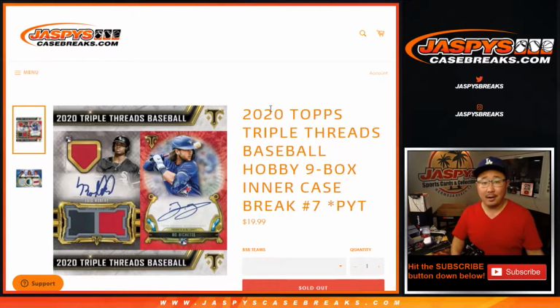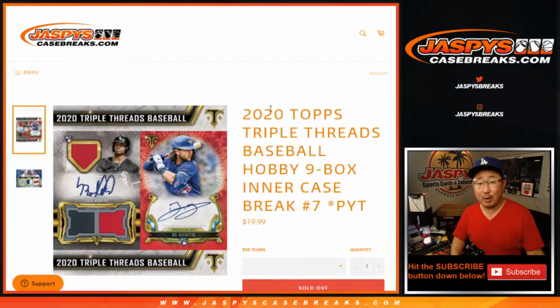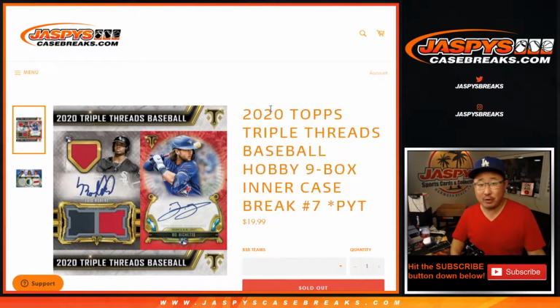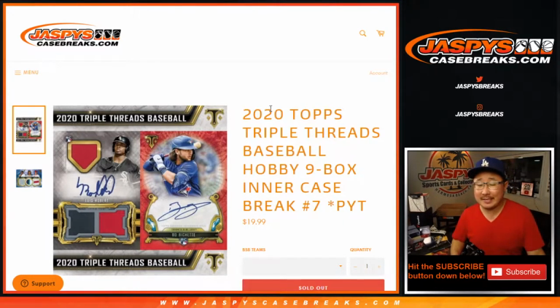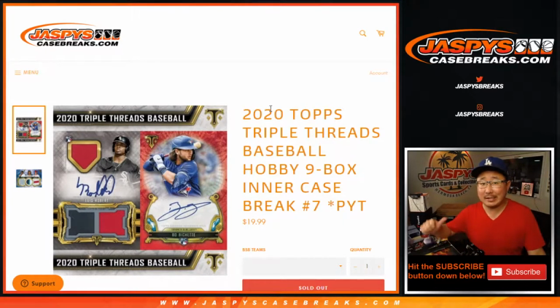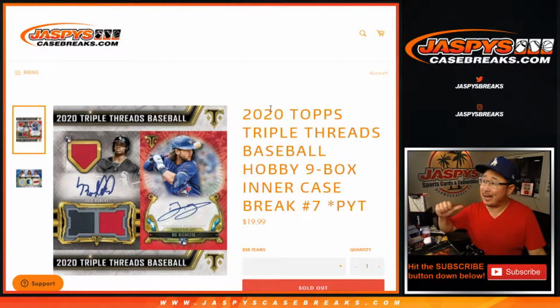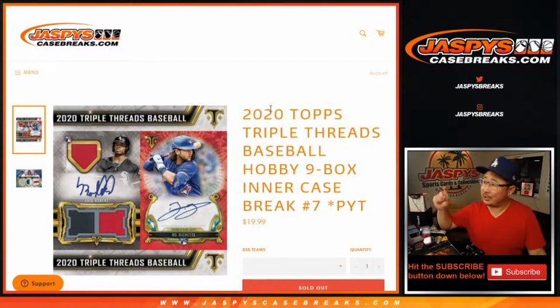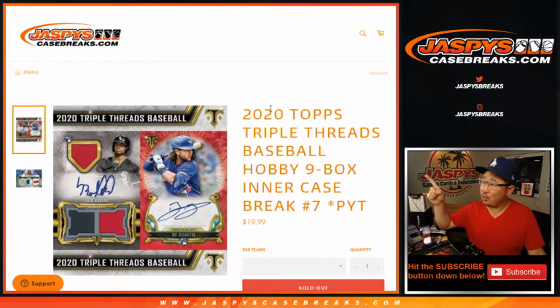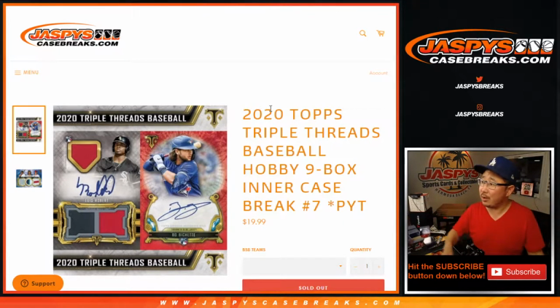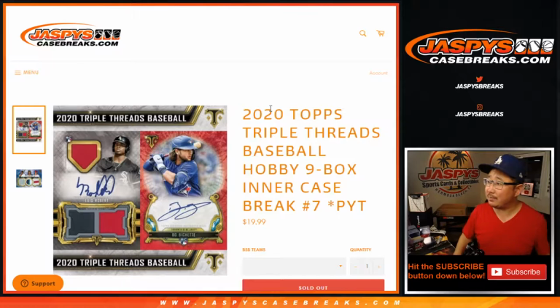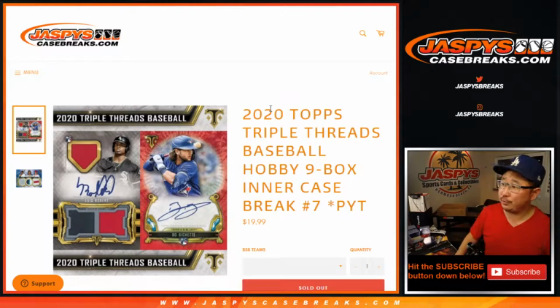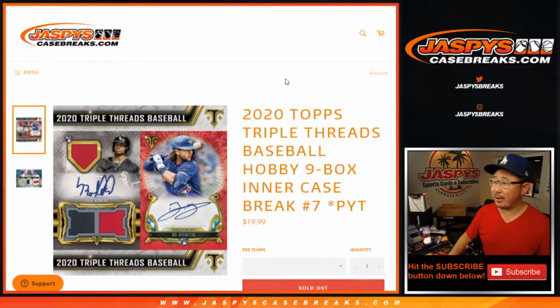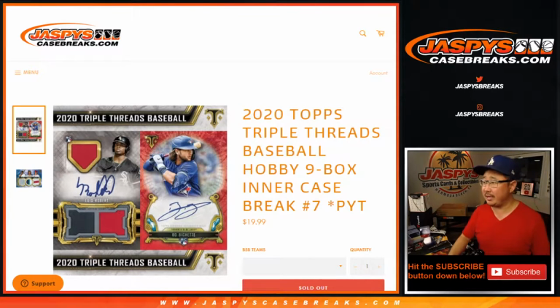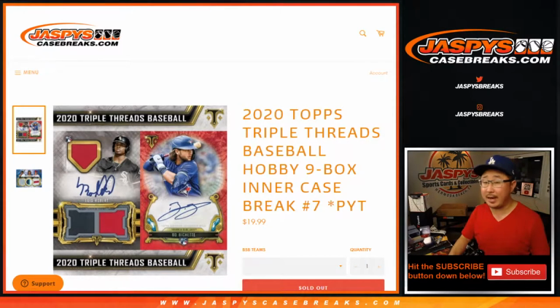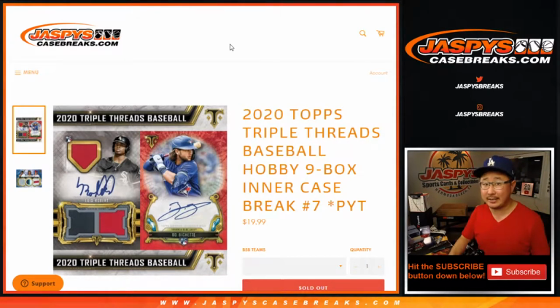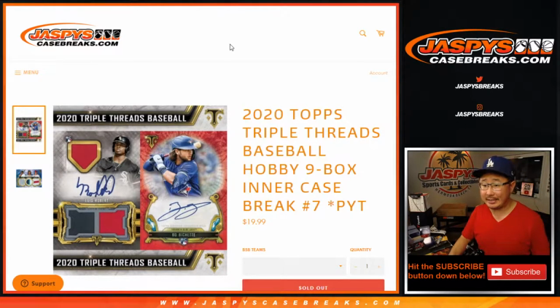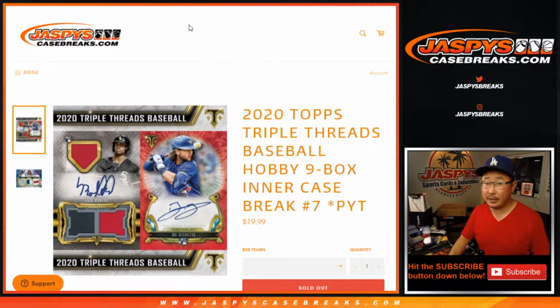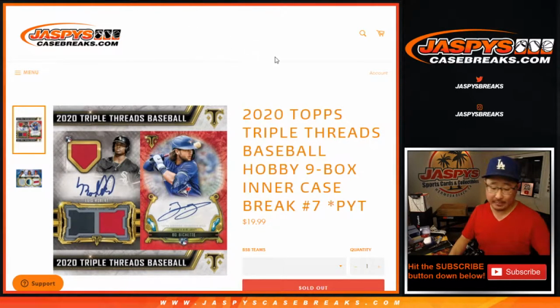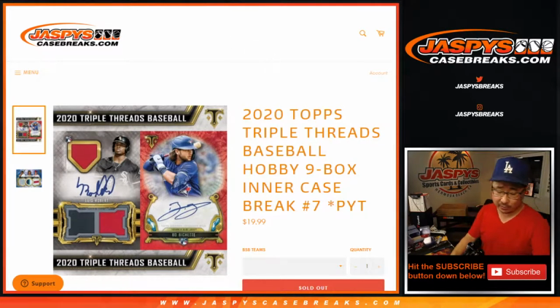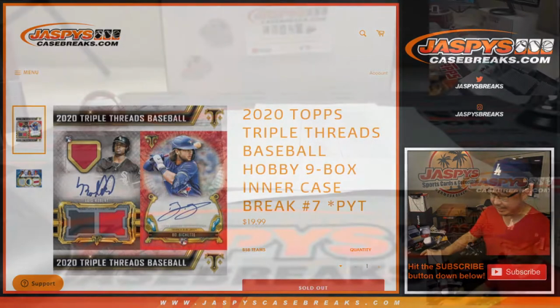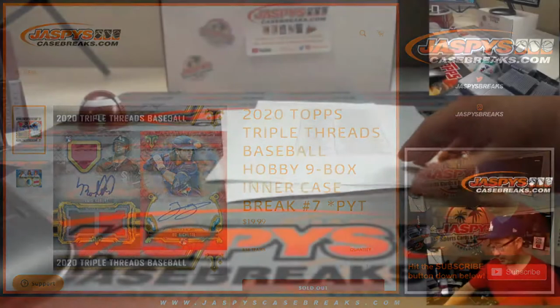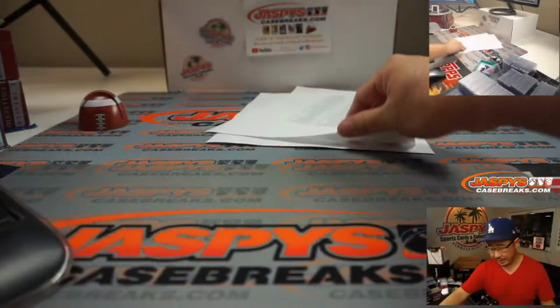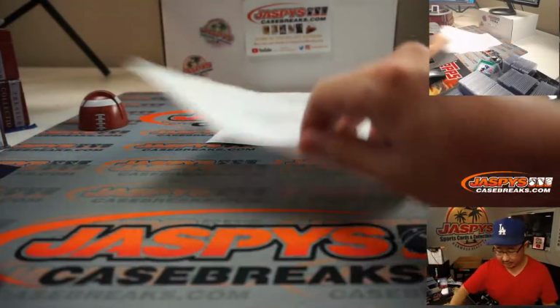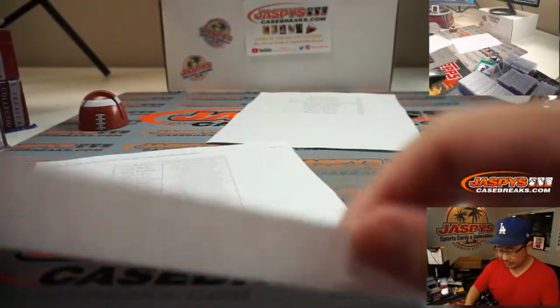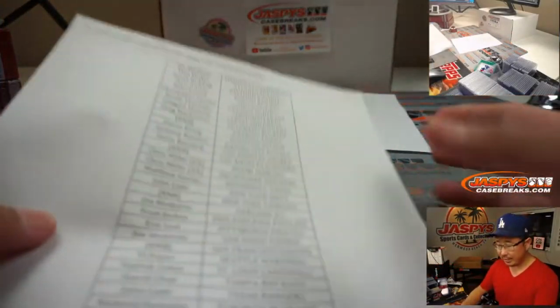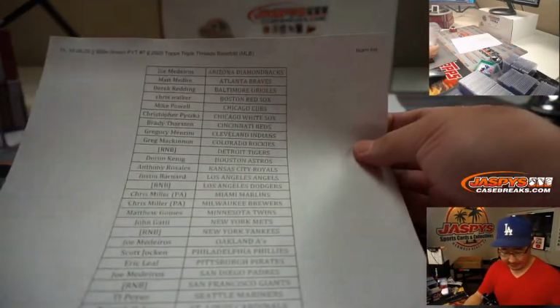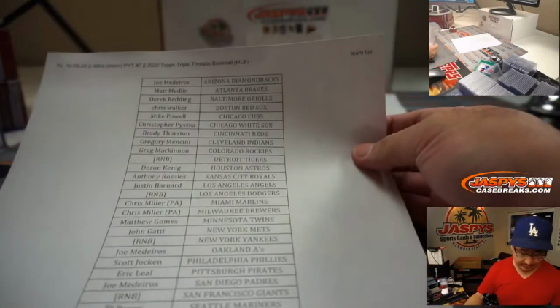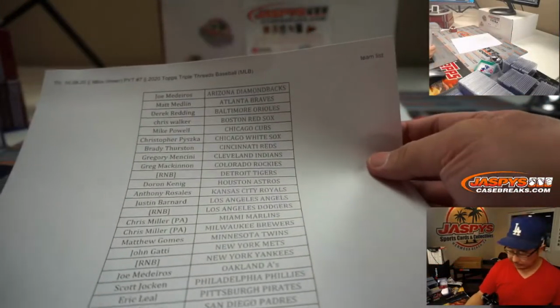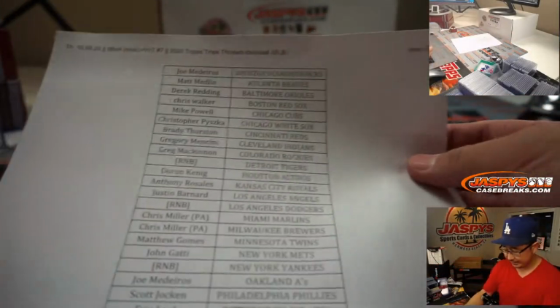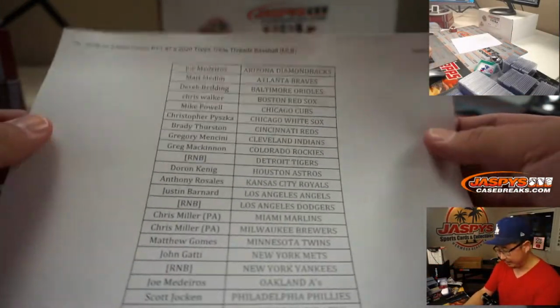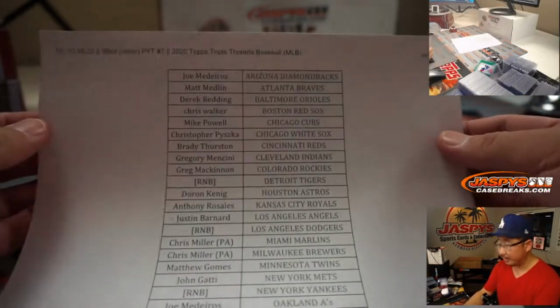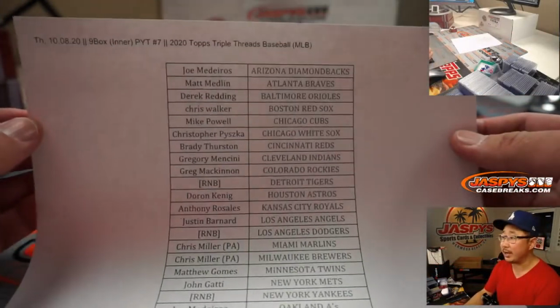Hi everyone, Joe for JaspiesCaseBreaks.com coming at you with 2020 Topps Triple Threads Baseball, 9-box inner case, Pick Your Team number 7. Big thanks to all of these folks right here for picking their team and making this happen. Really appreciate it.